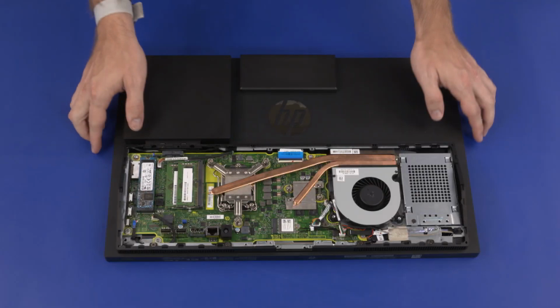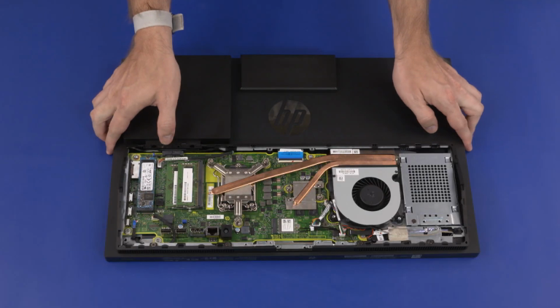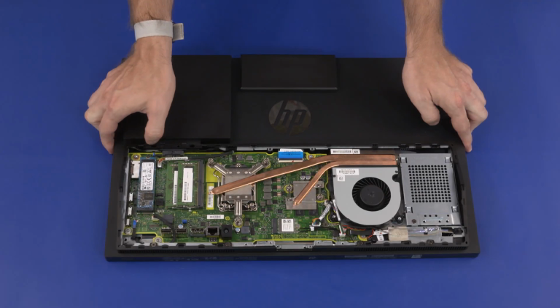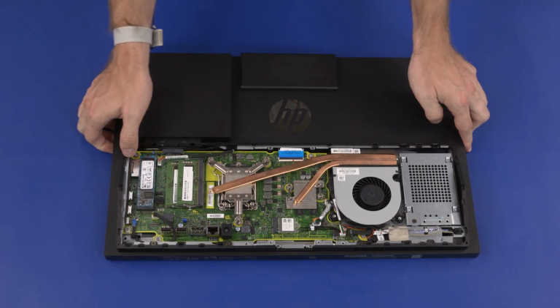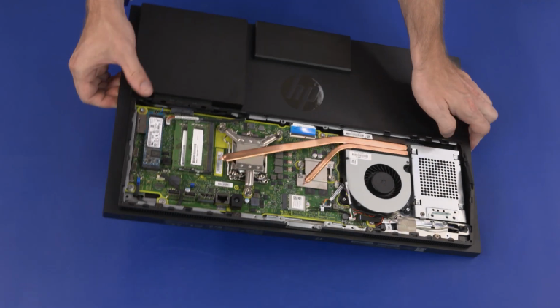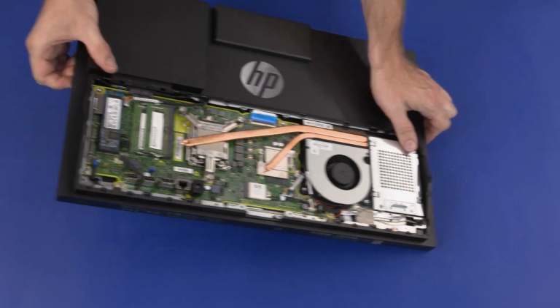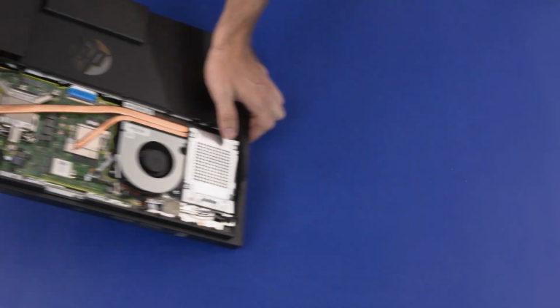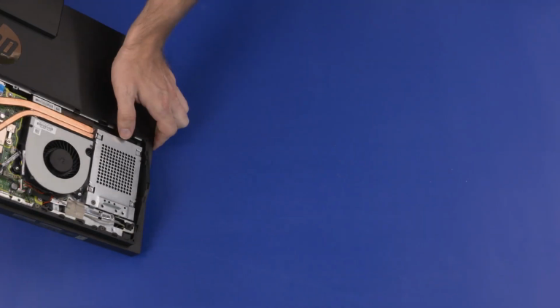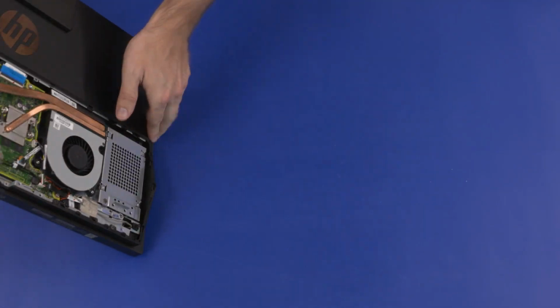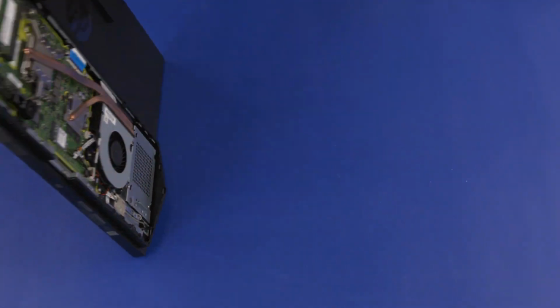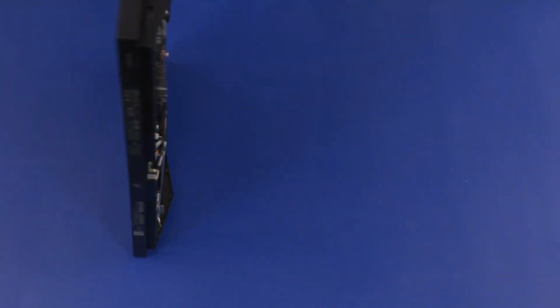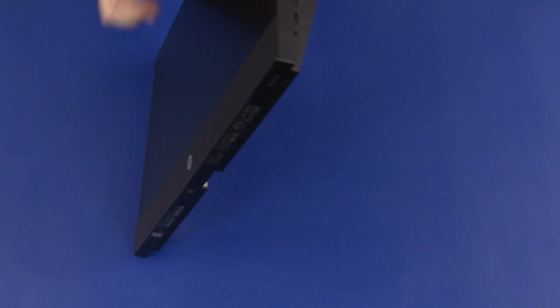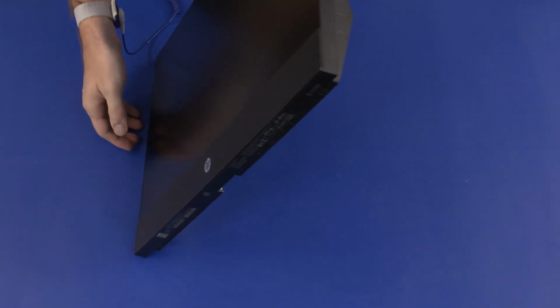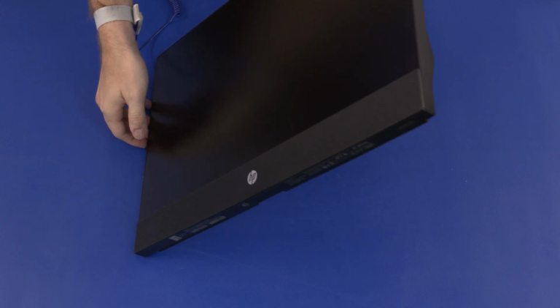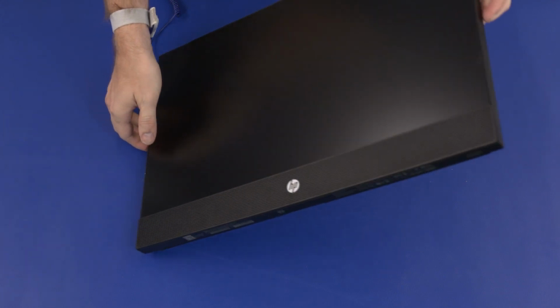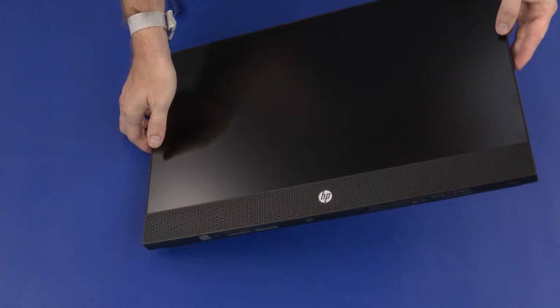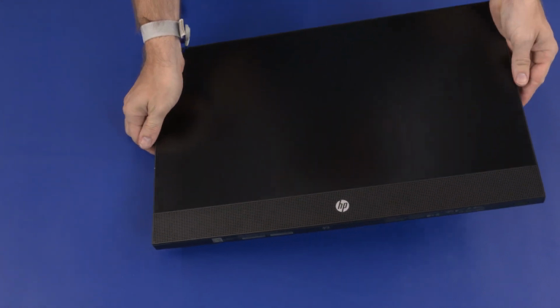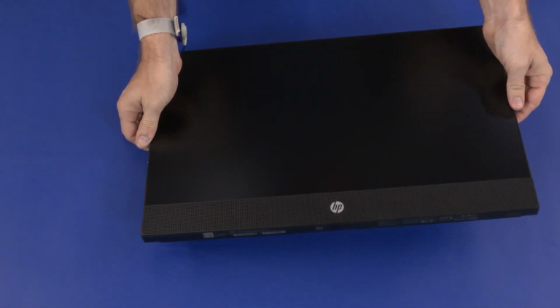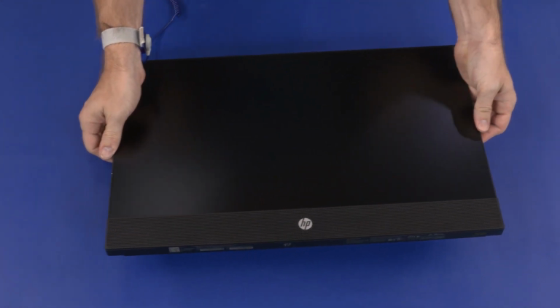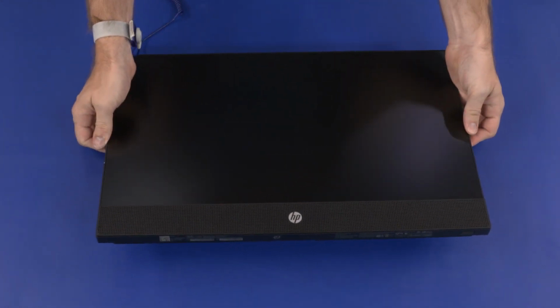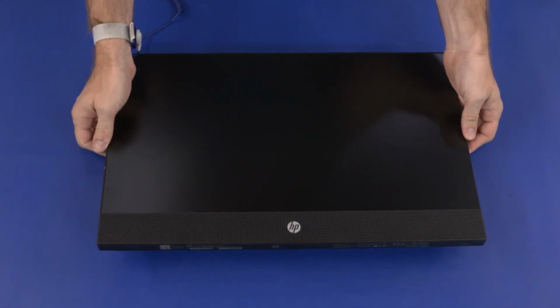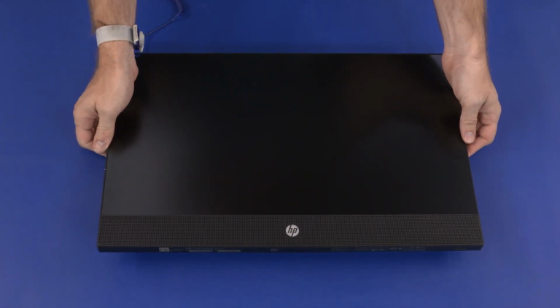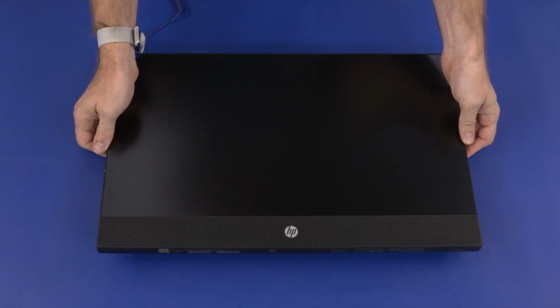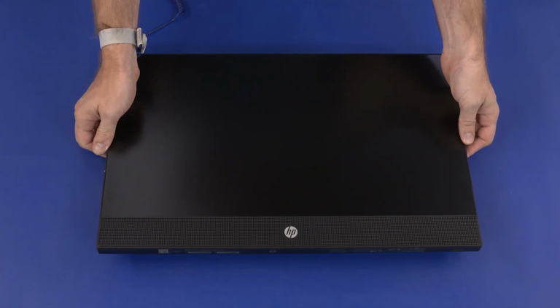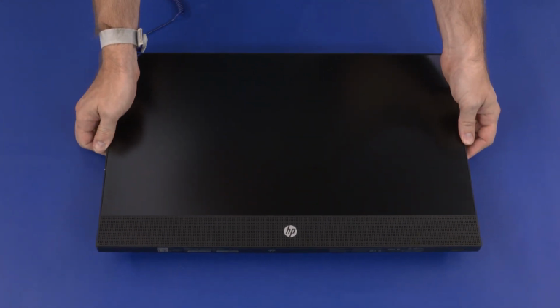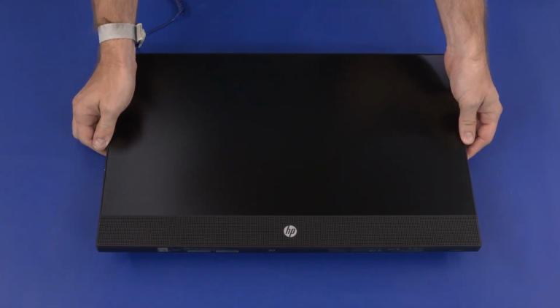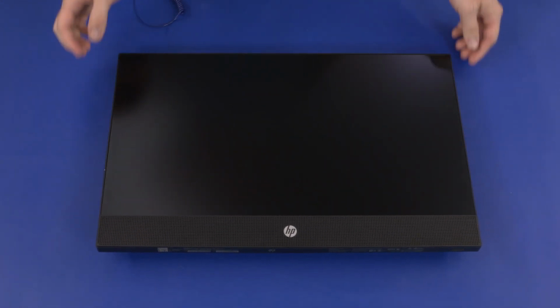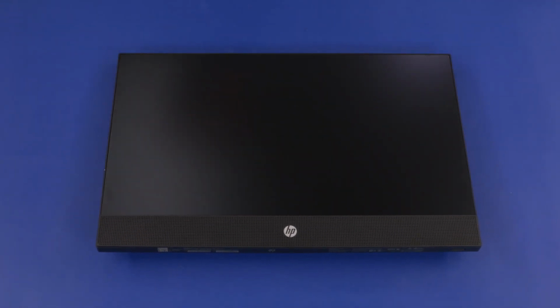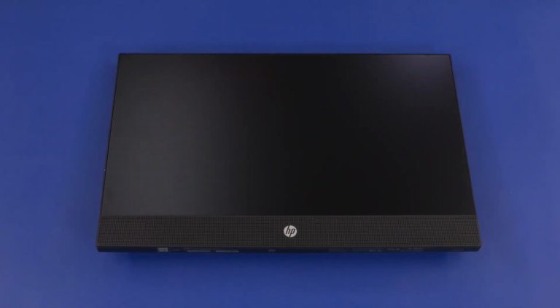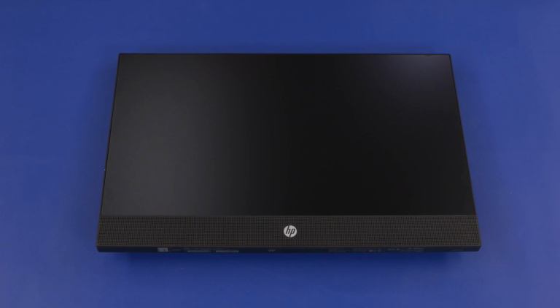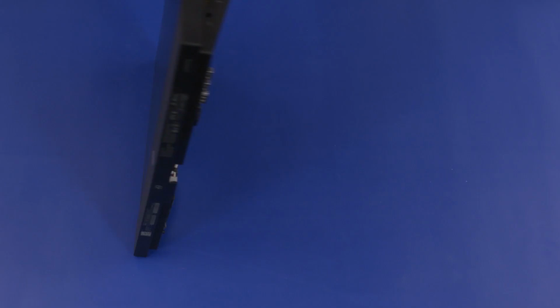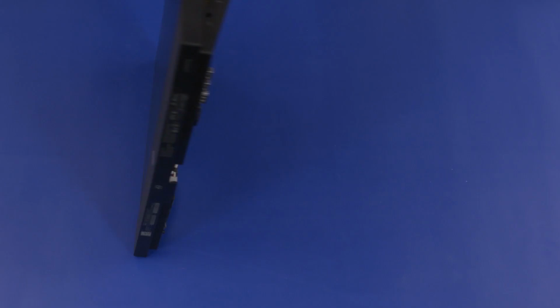Carefully turn the unit over and gently set it down with the display facing up. Take care when setting down the unit — the webcam and external connectors can be damaged.